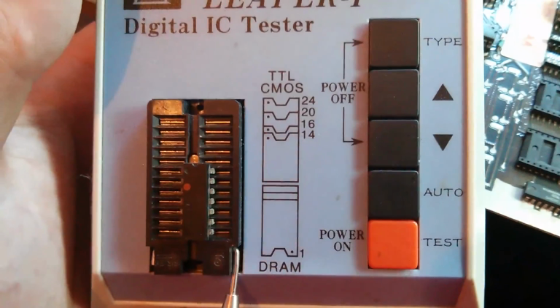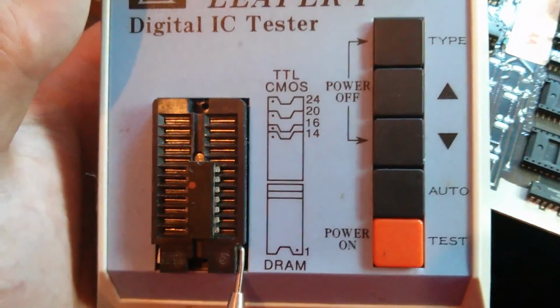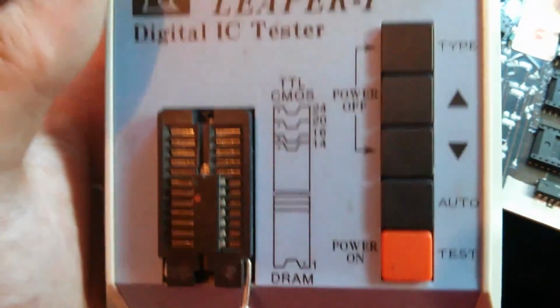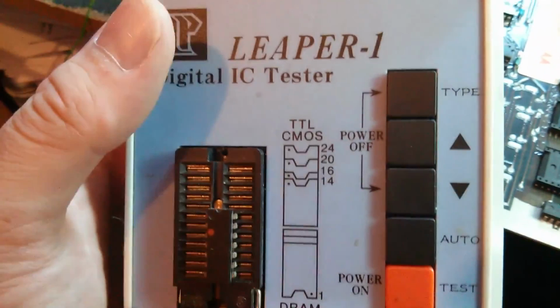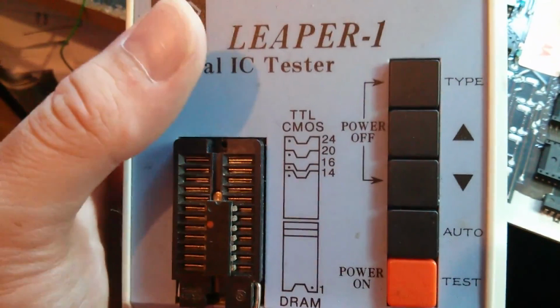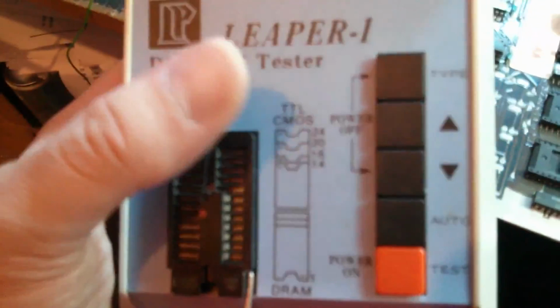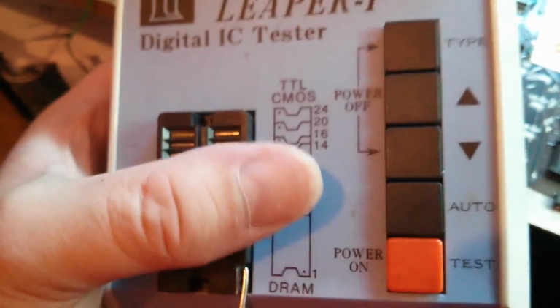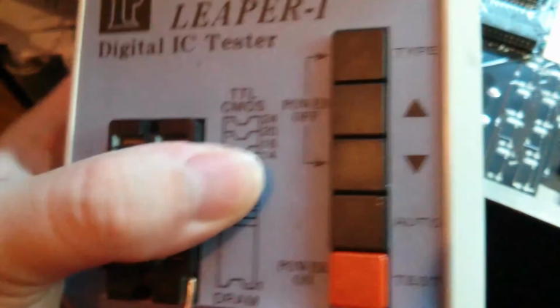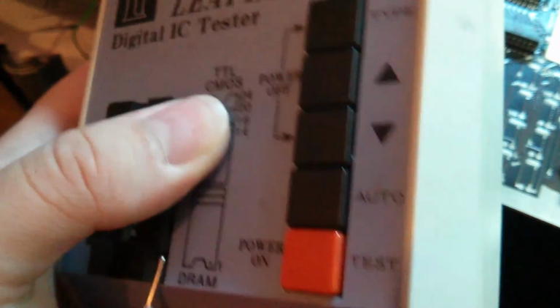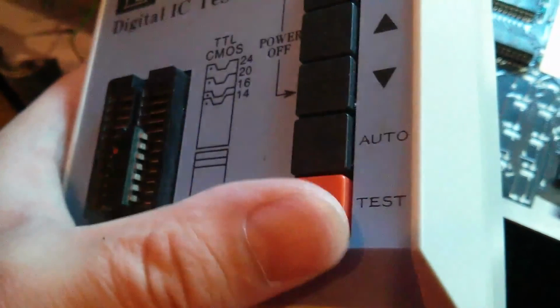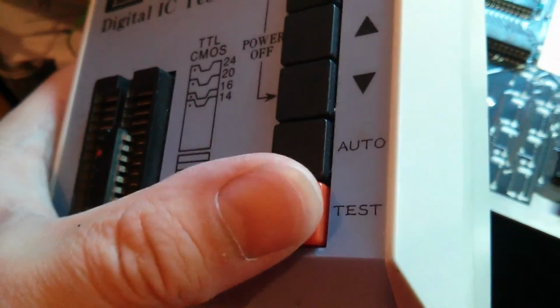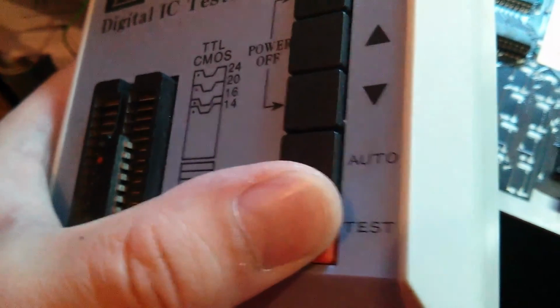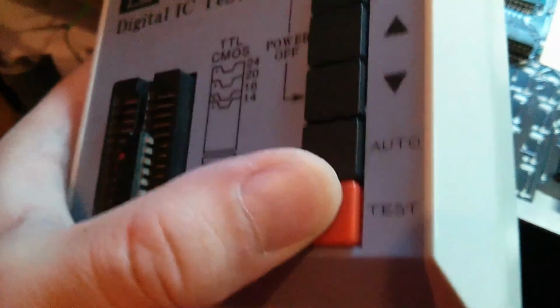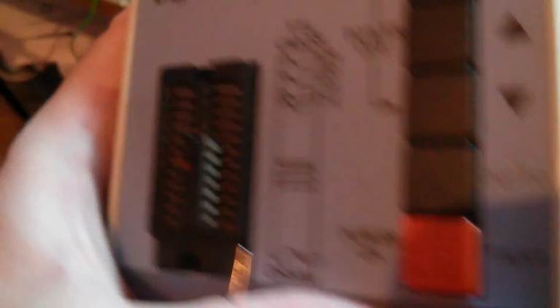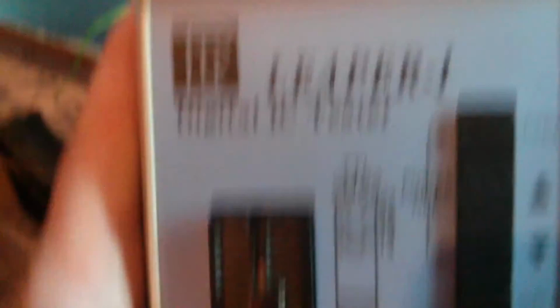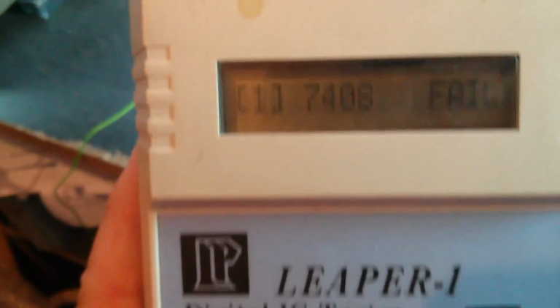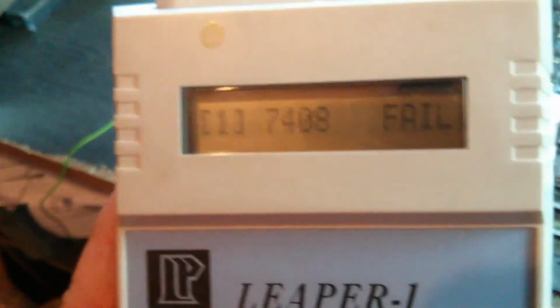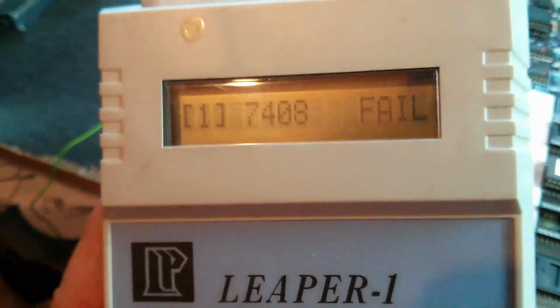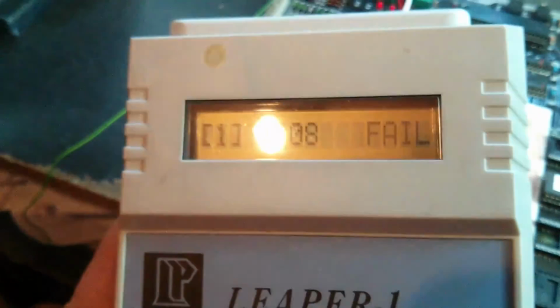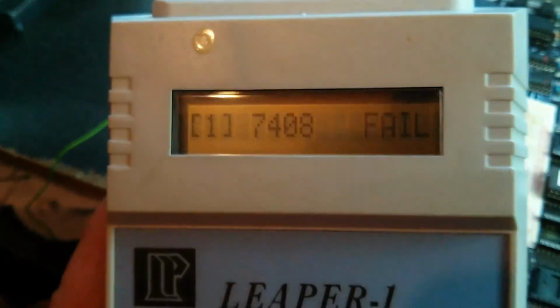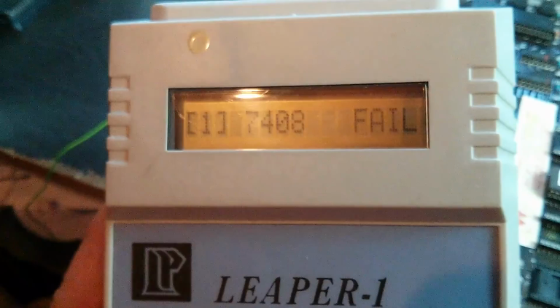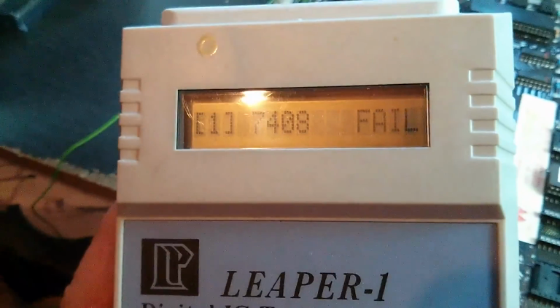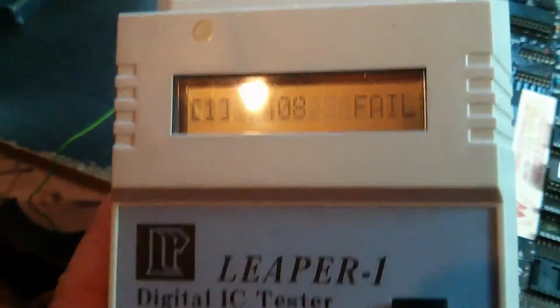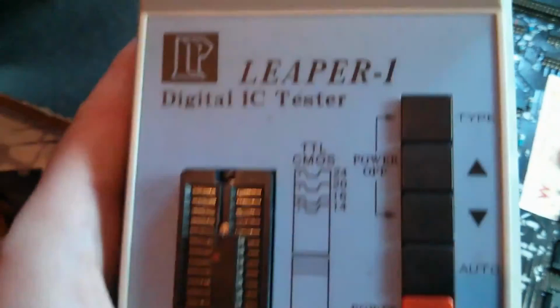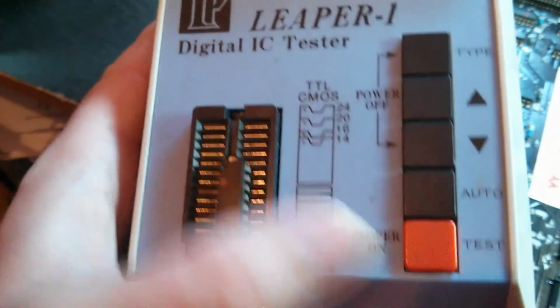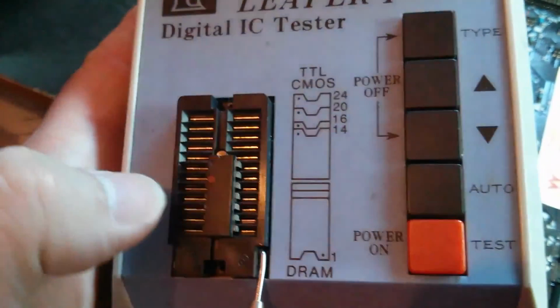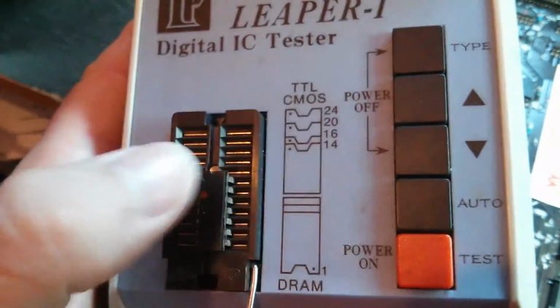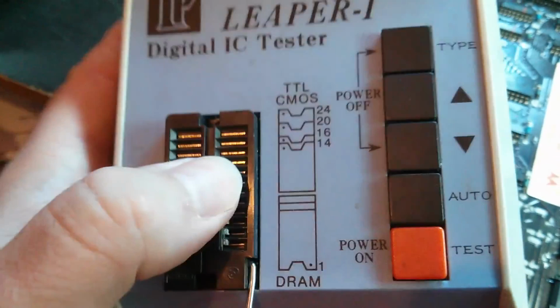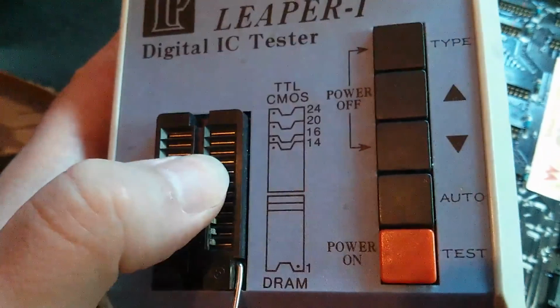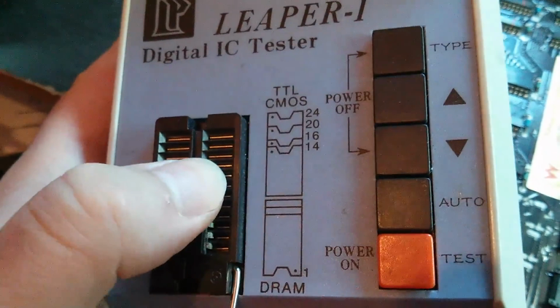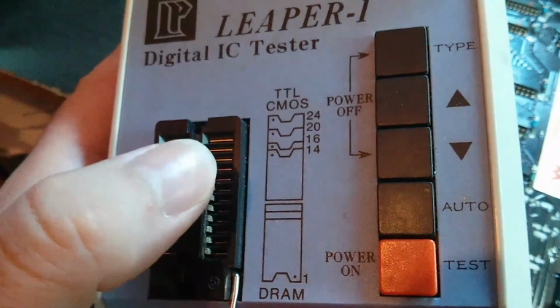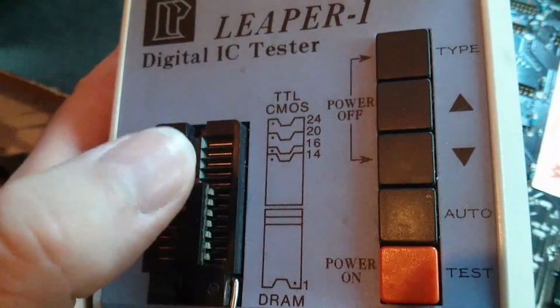I'm using my Leeper 1 — these are pretty handy to have on the bench. I'll set it up for a 7408 and press the test button, and then we get 'failed' pretty much straight away. So, as I suspected, that is a bad IC. We'll go and grab a new one.